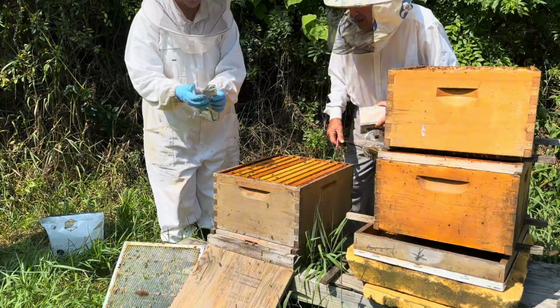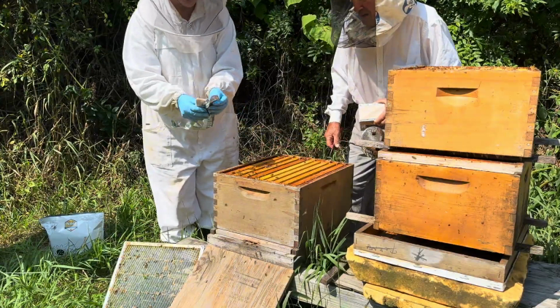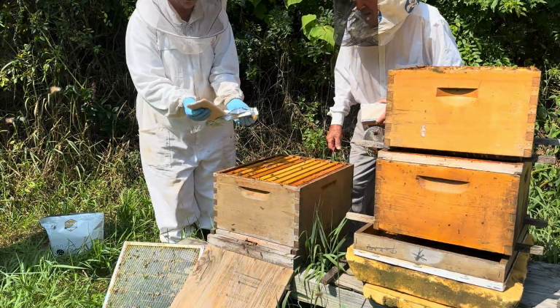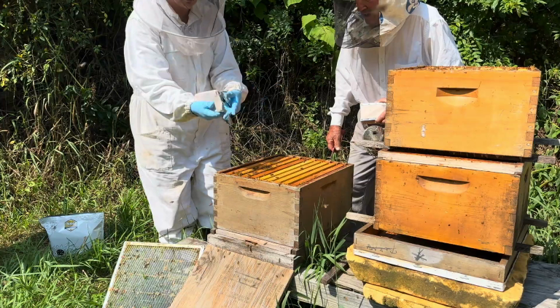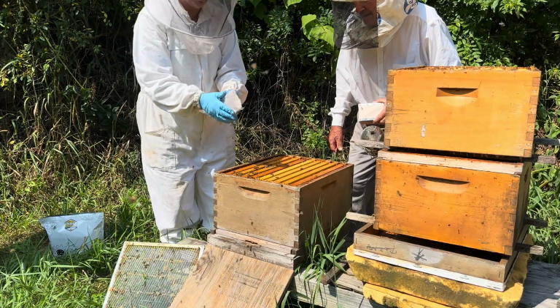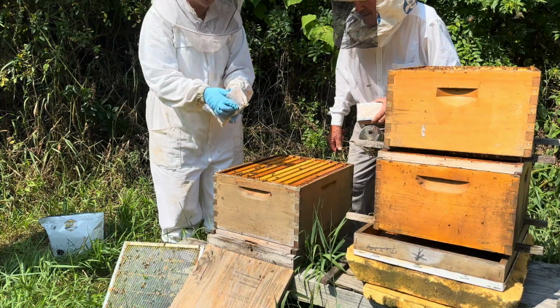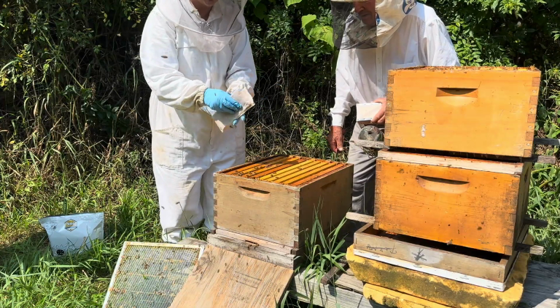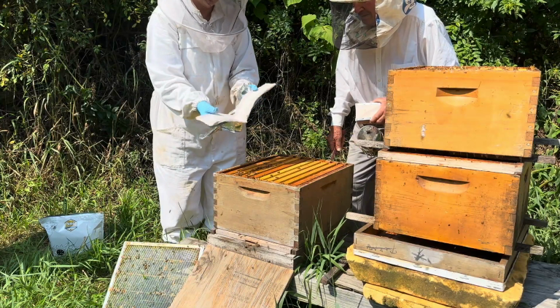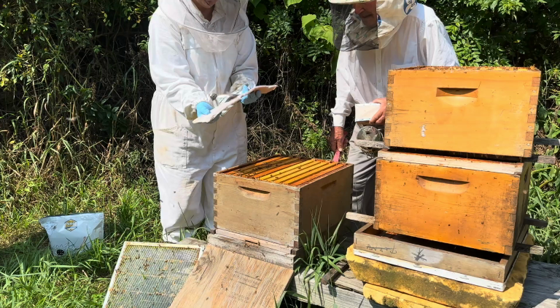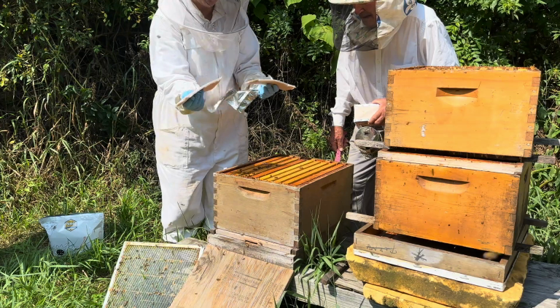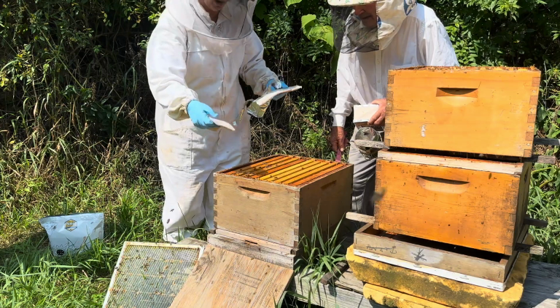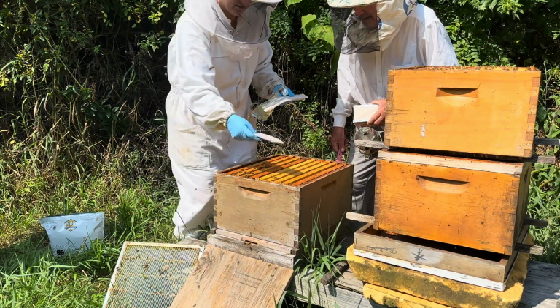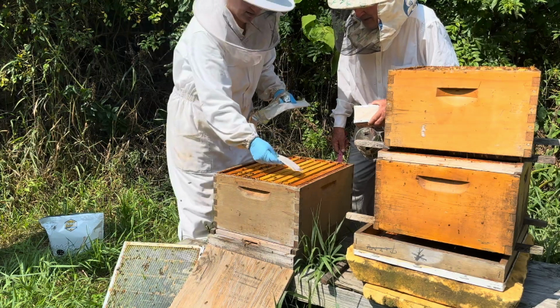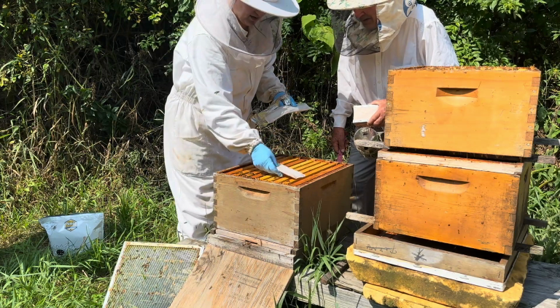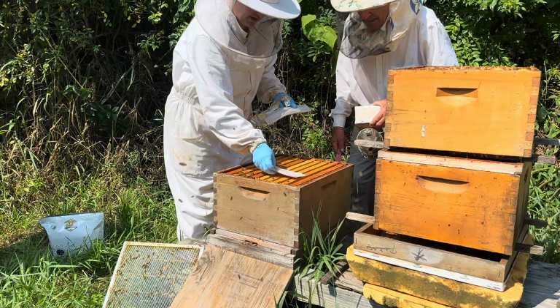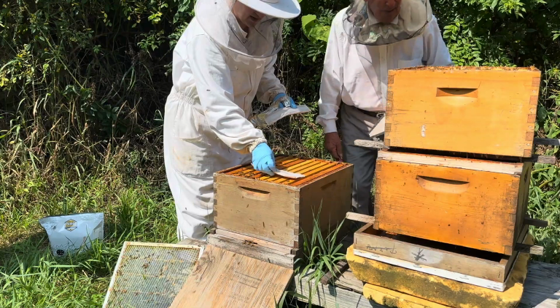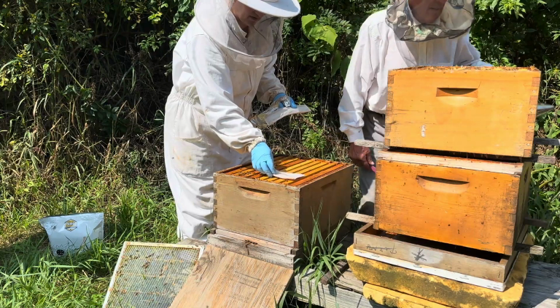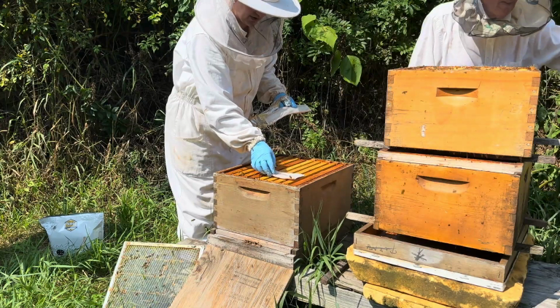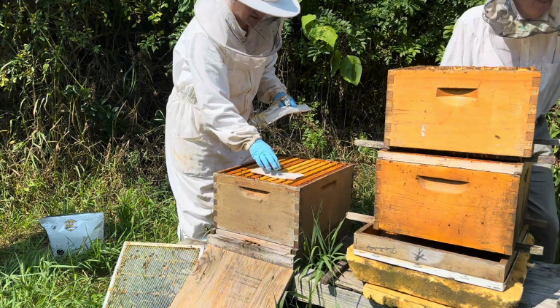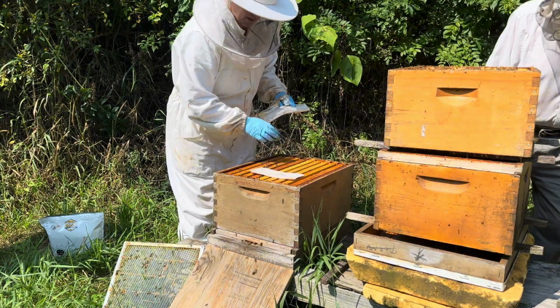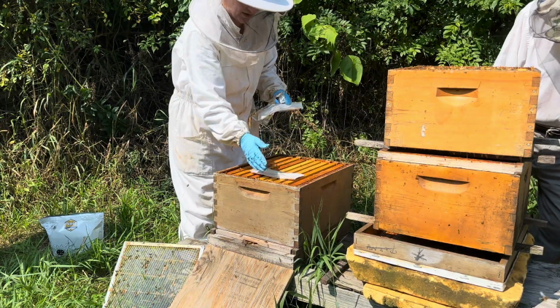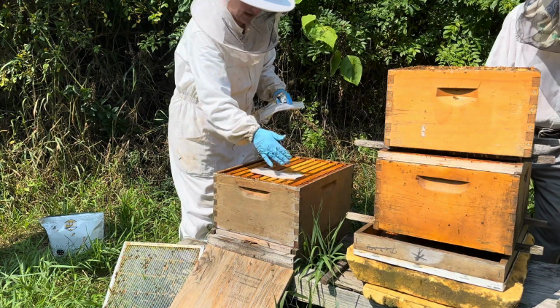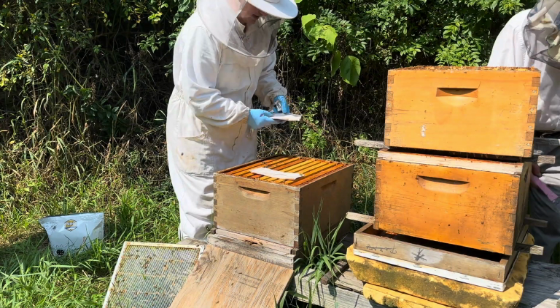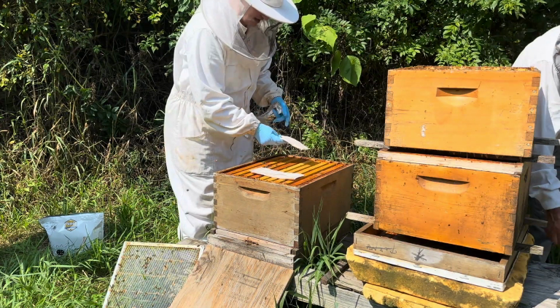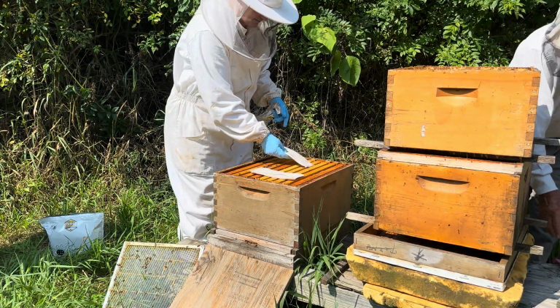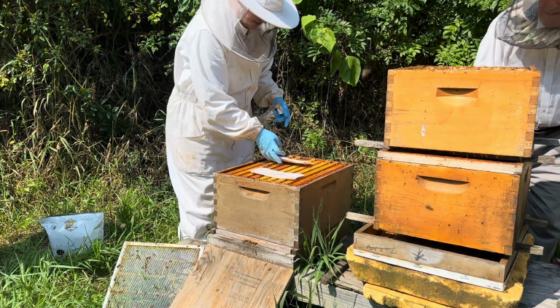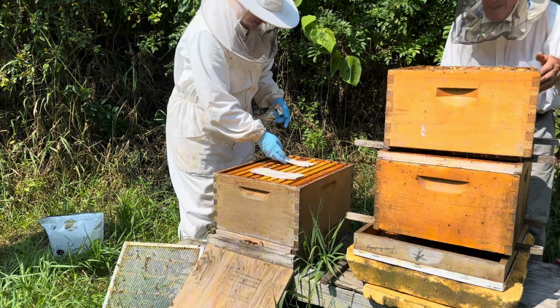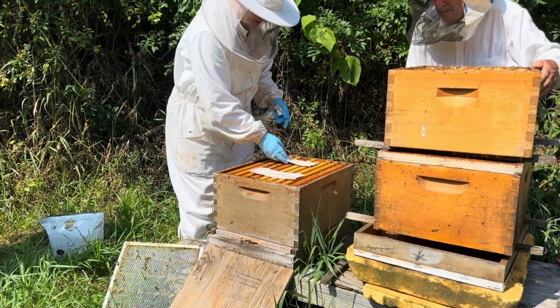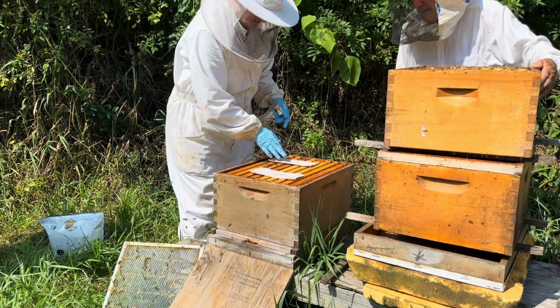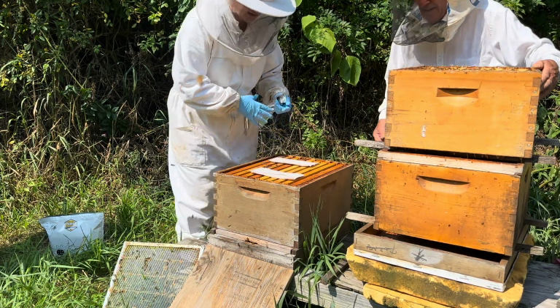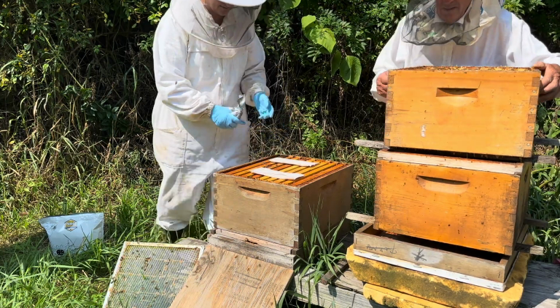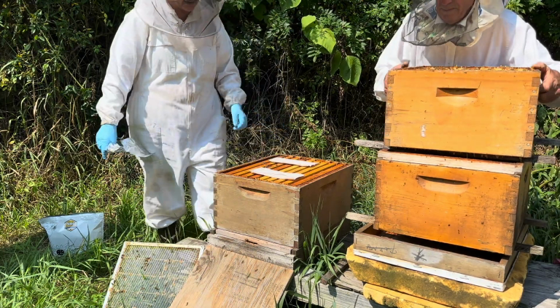Here are the two stinky patties. Keep the paper on and put them right on top — about two inches away from the edge and about four inches in between, just like this. That's it.